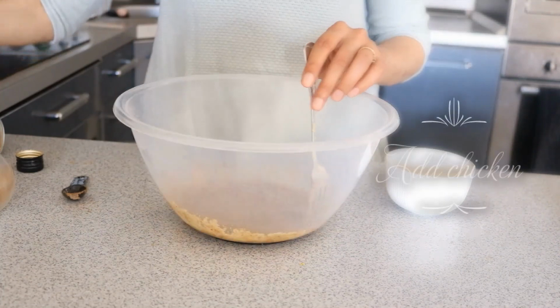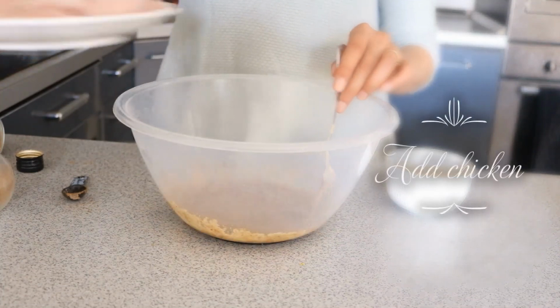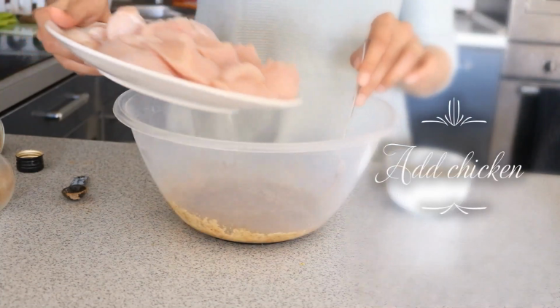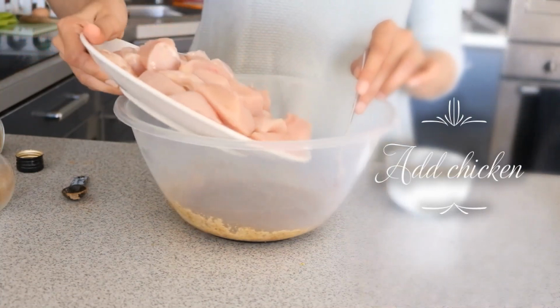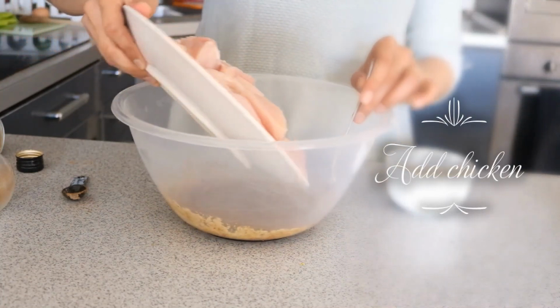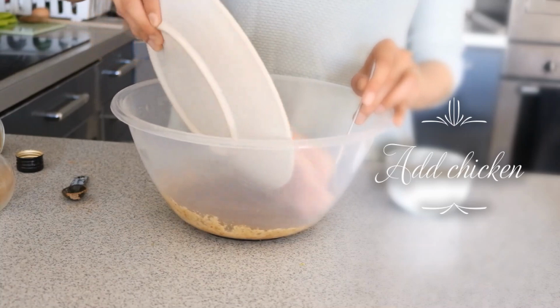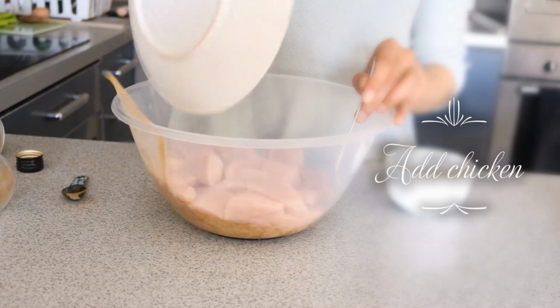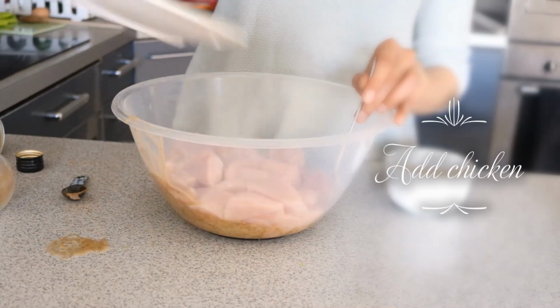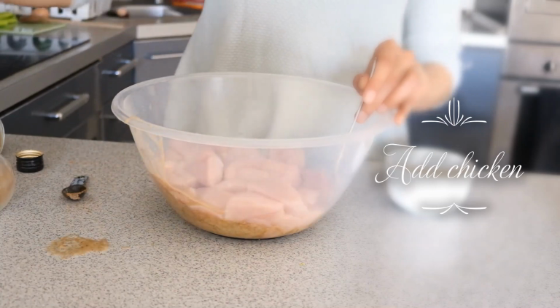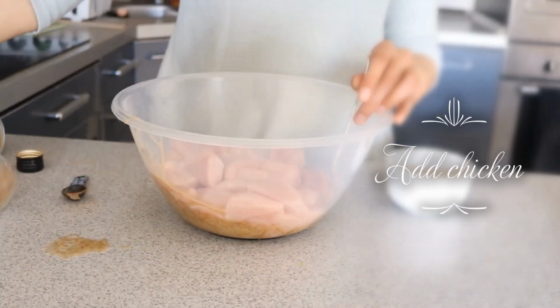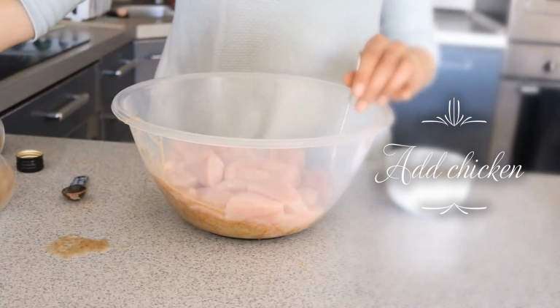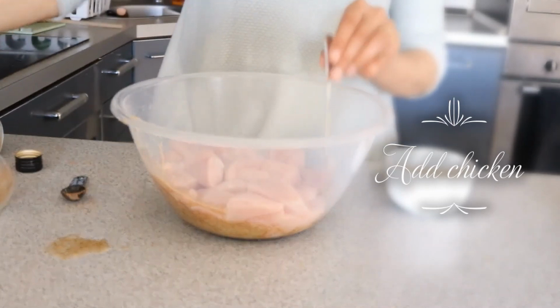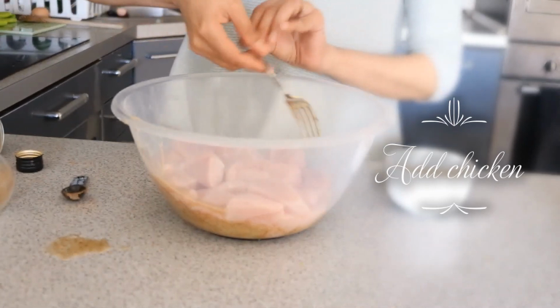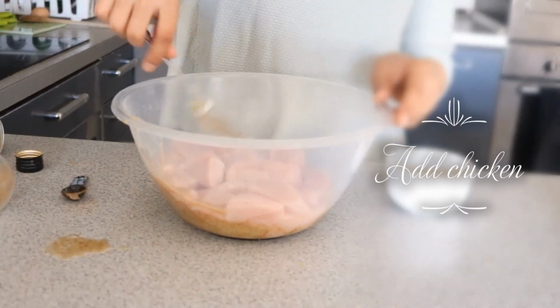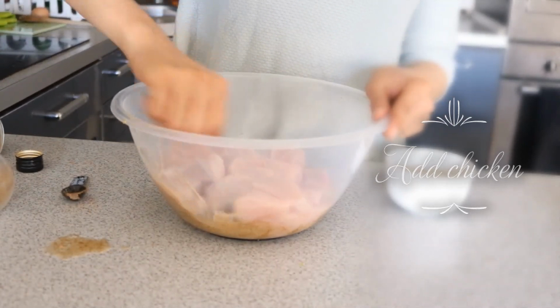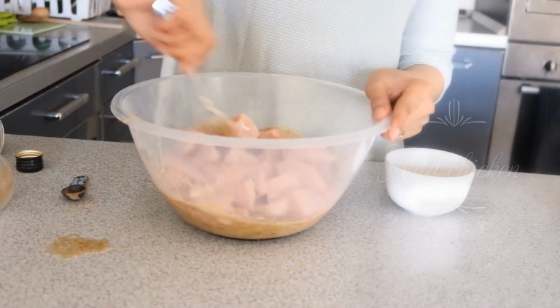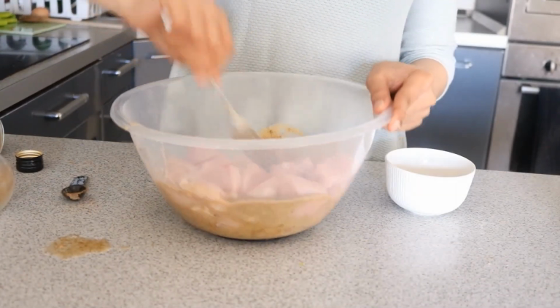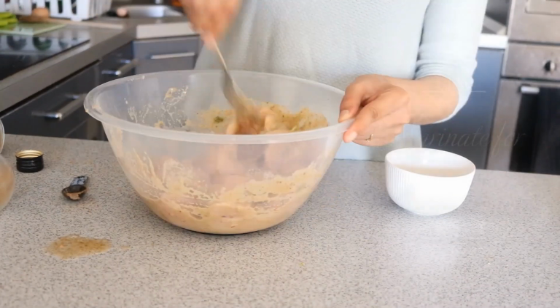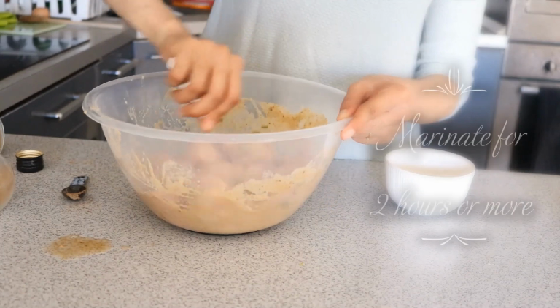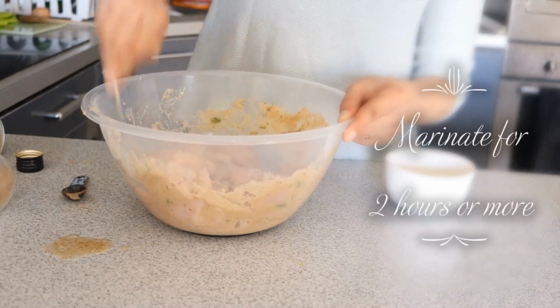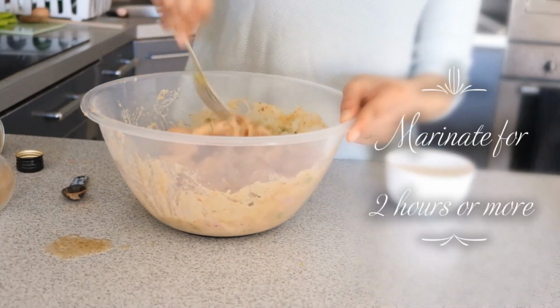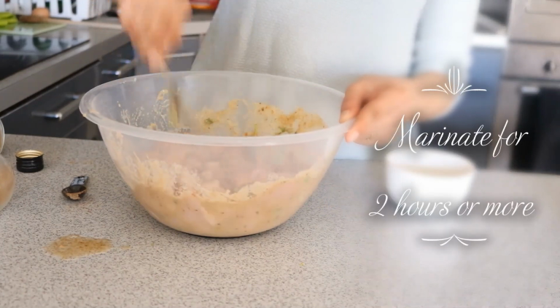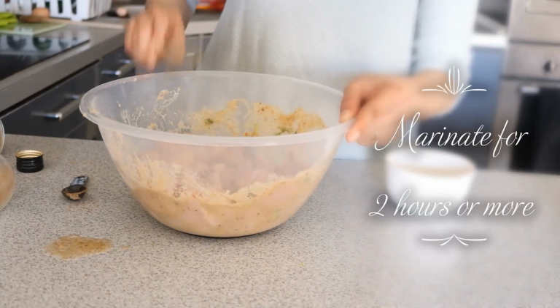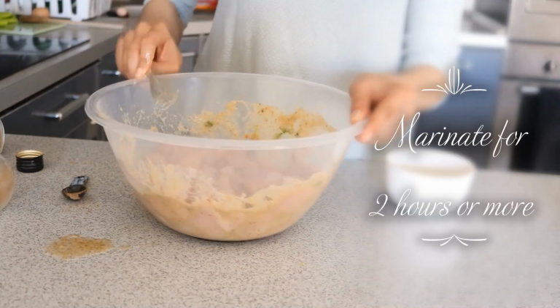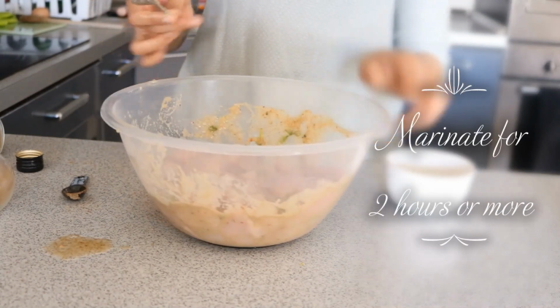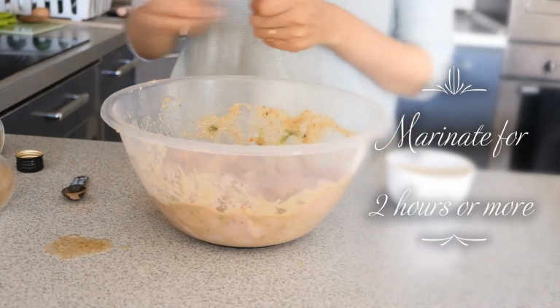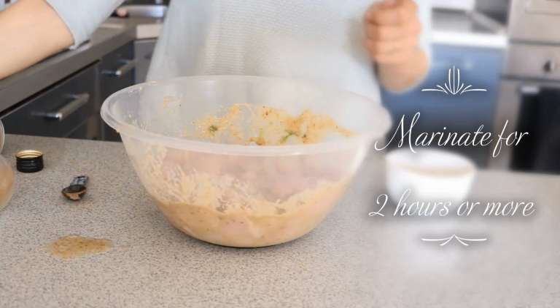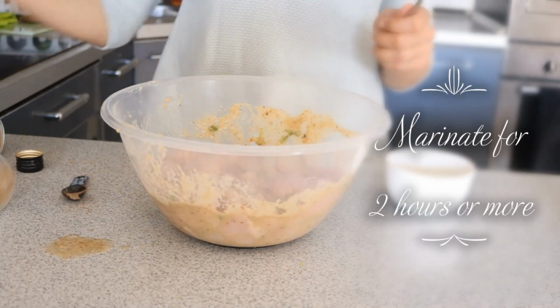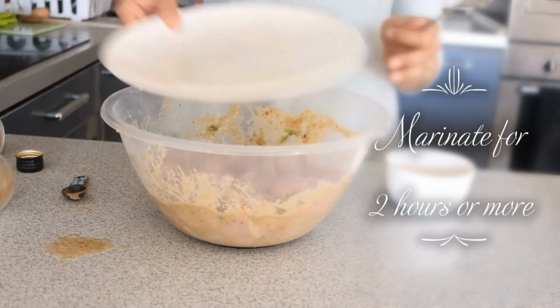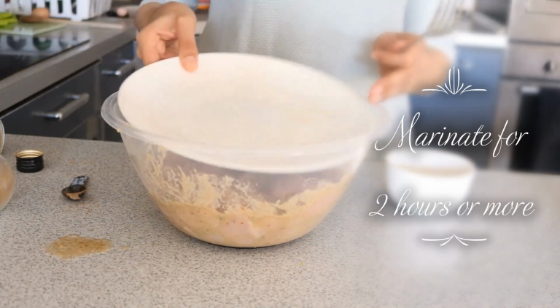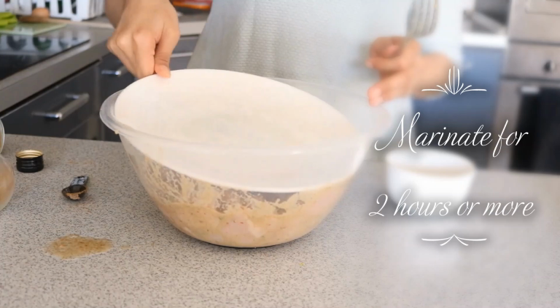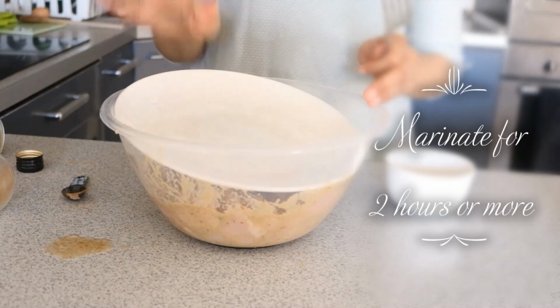Now add the chicken pieces and coat them very well with the marinade. Cover and leave it to marinate for at least two hours — the longer you keep it, the better it is.